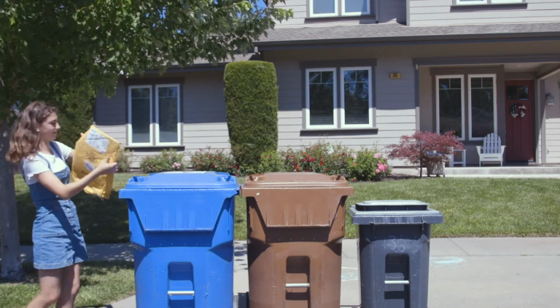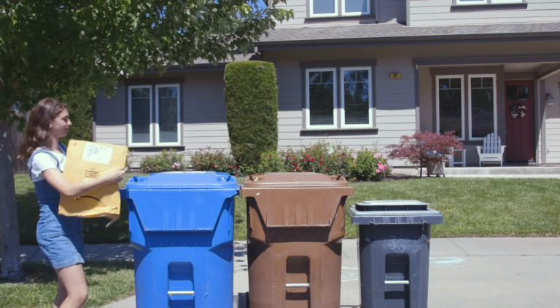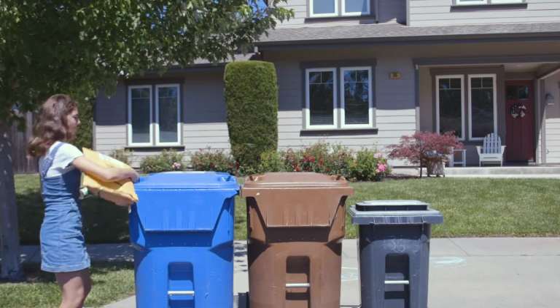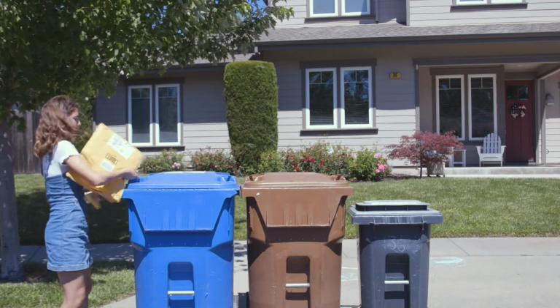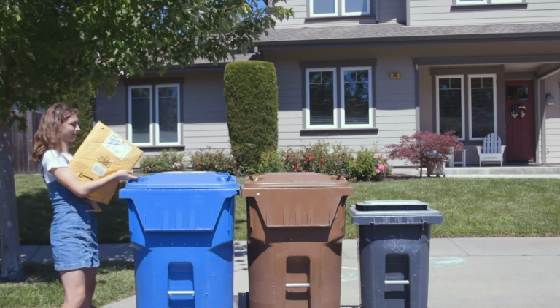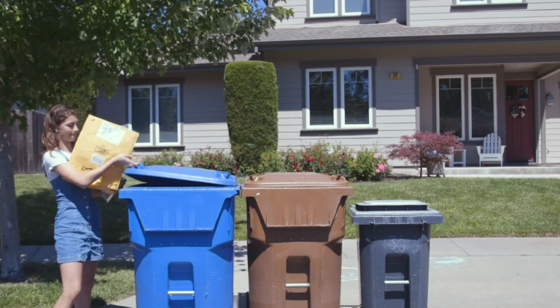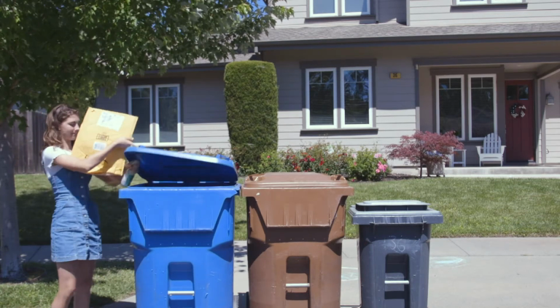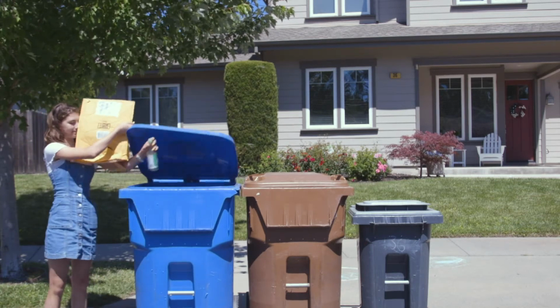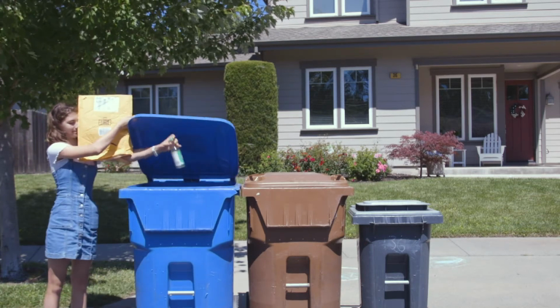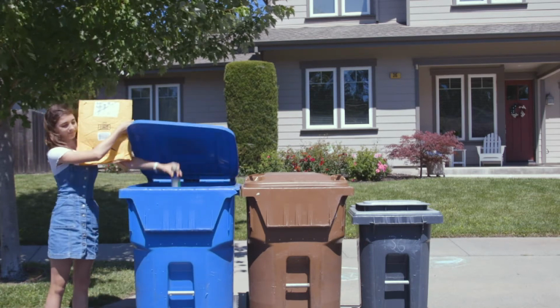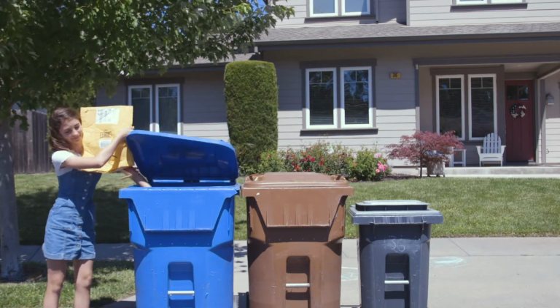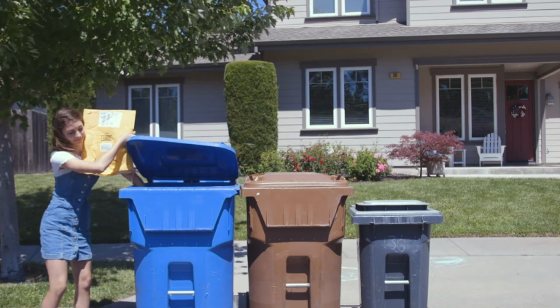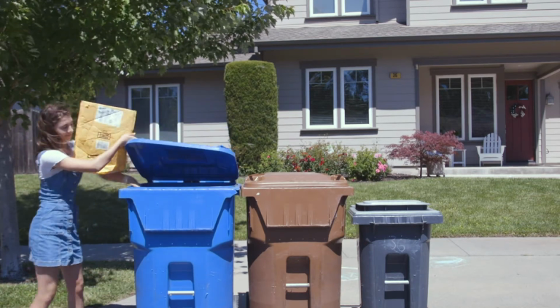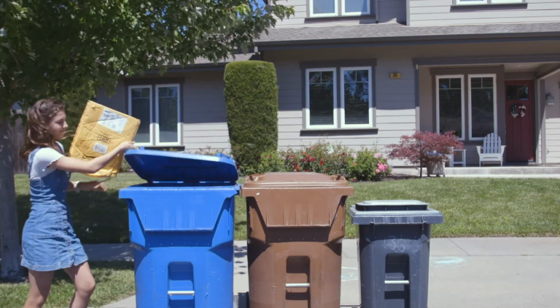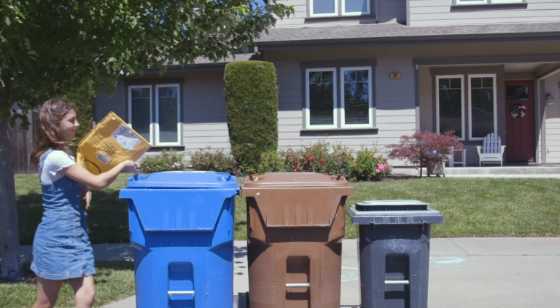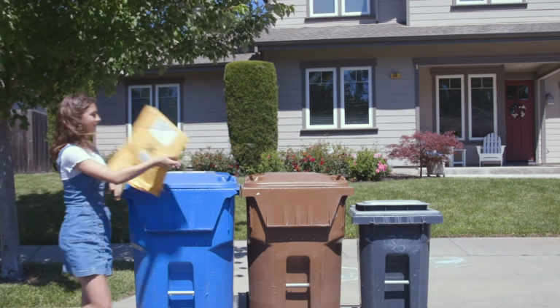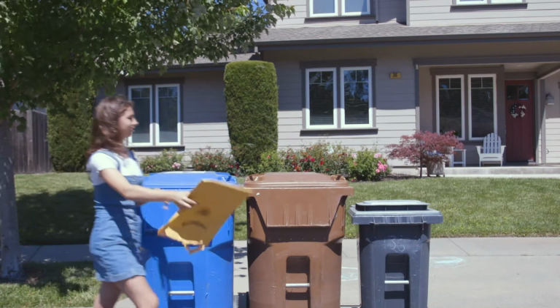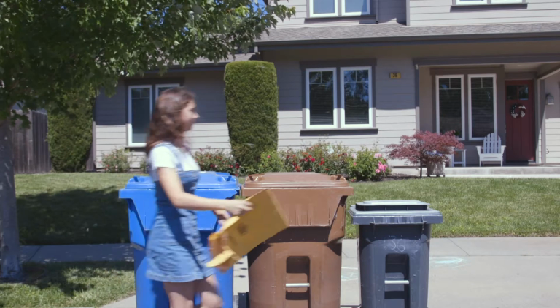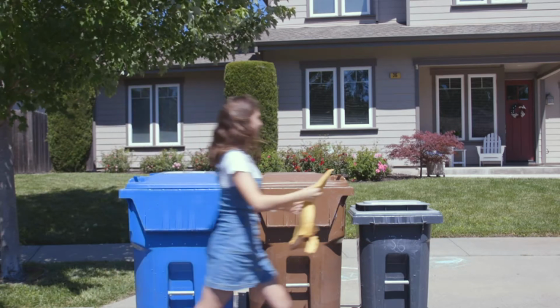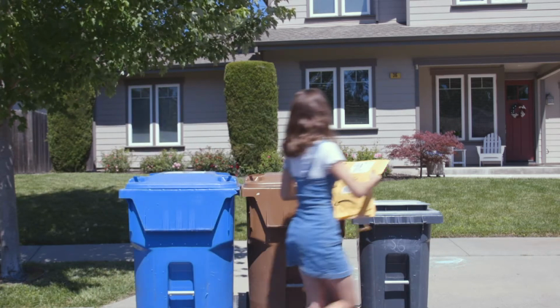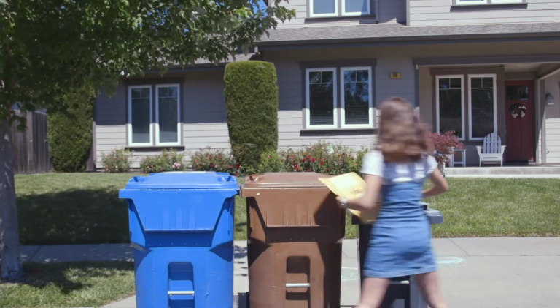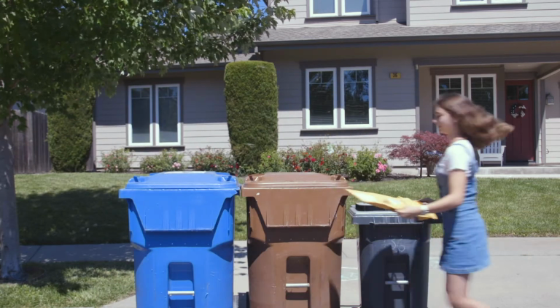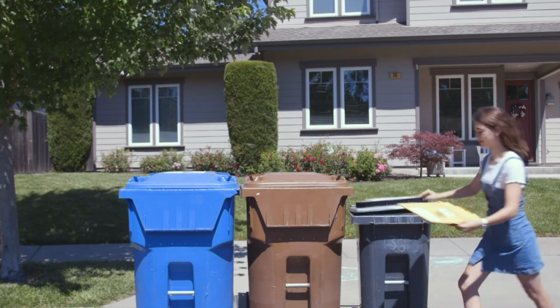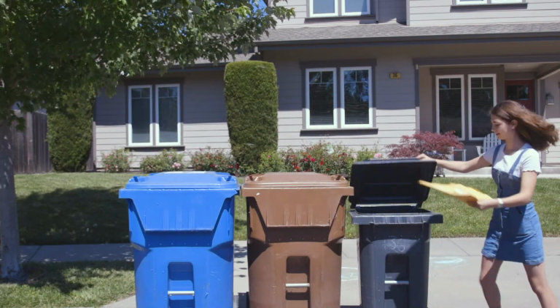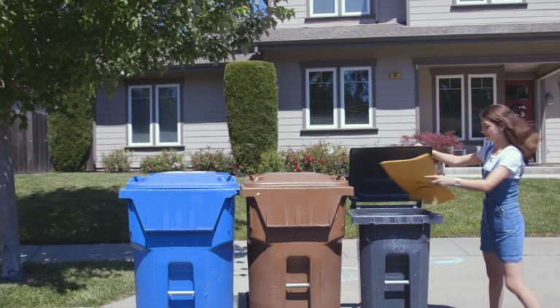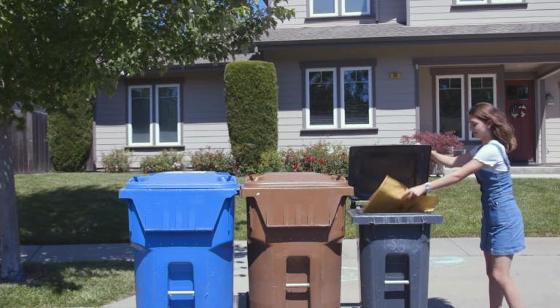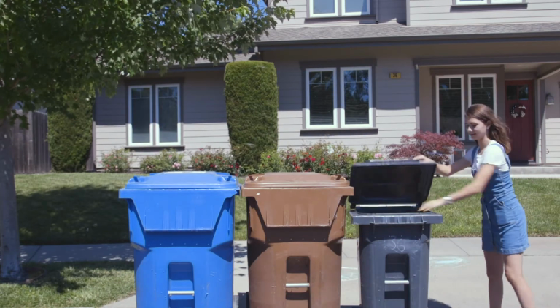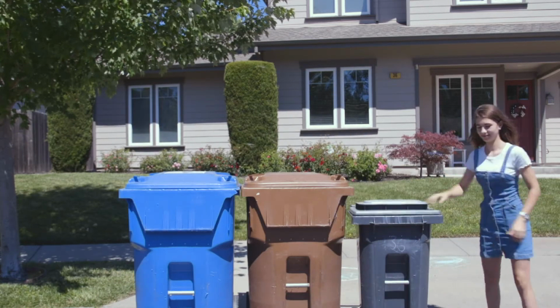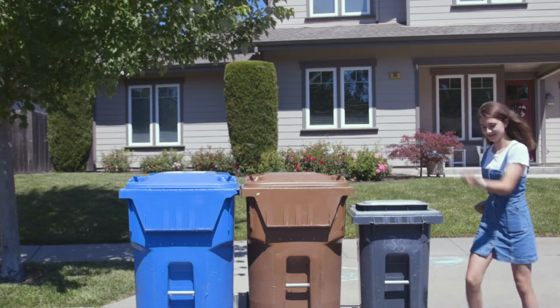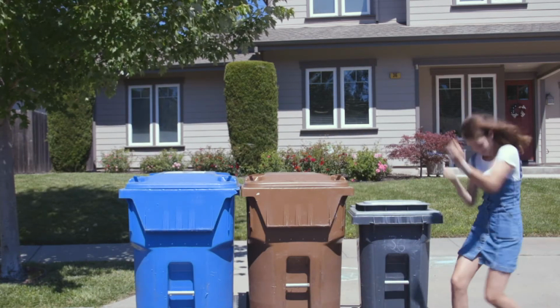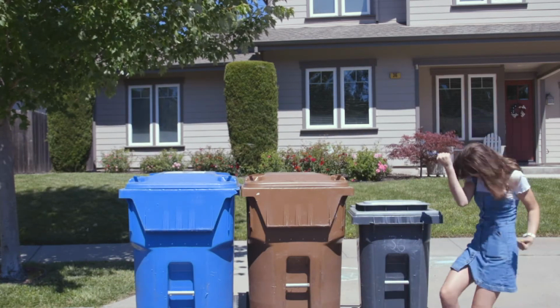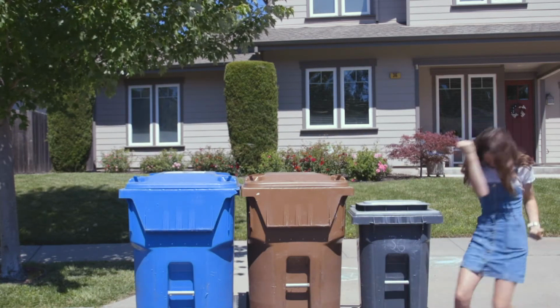Now I know how to recycle. I got this recycling thing.